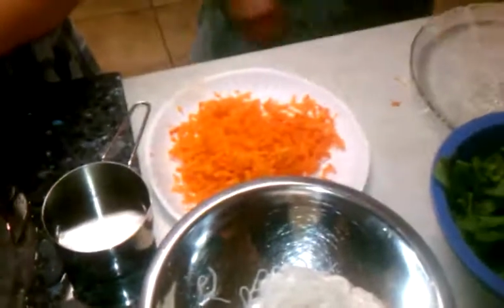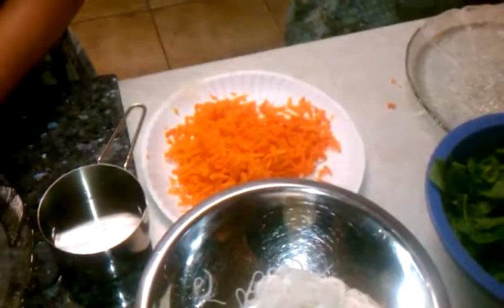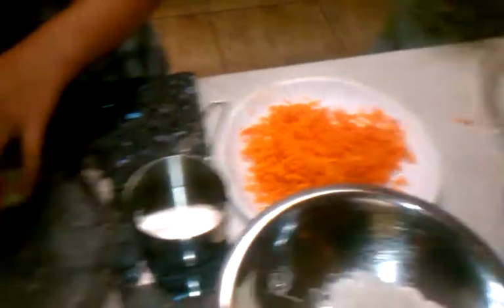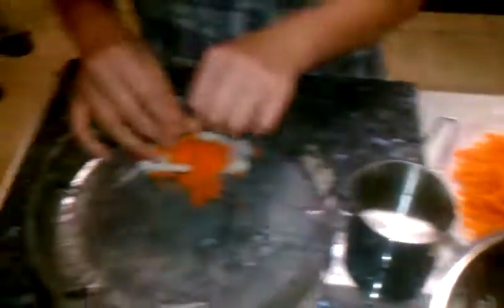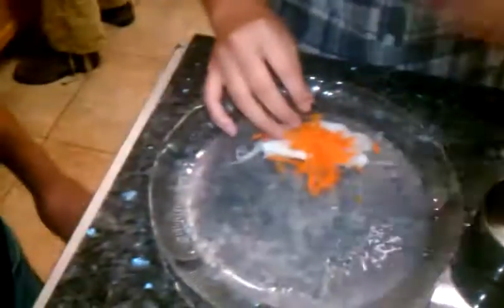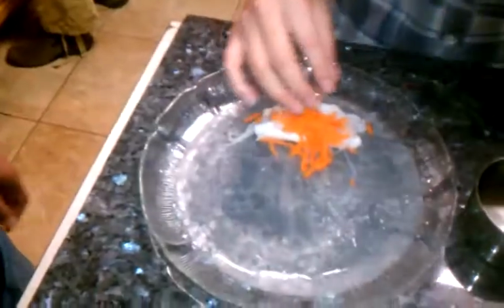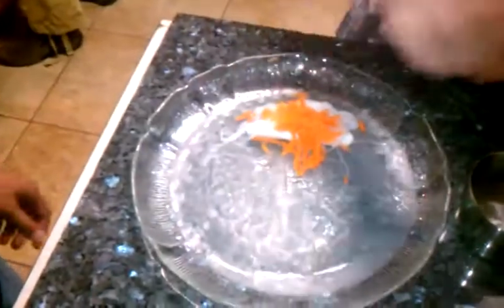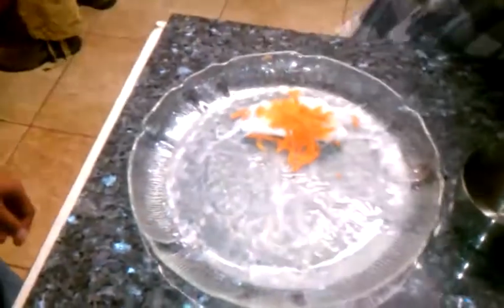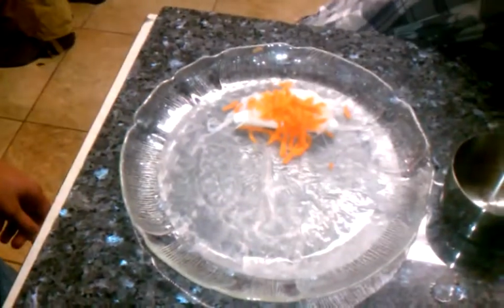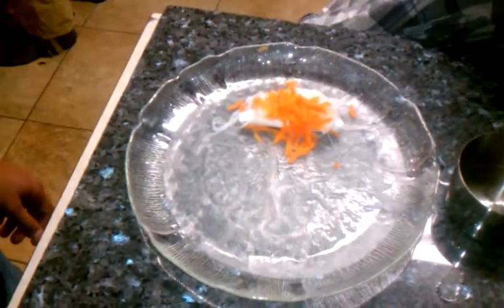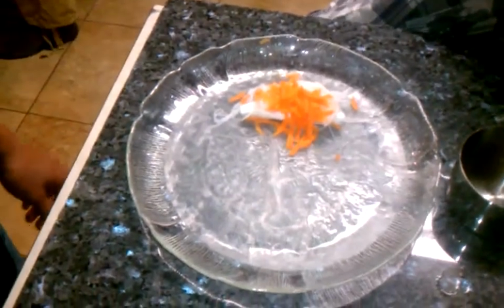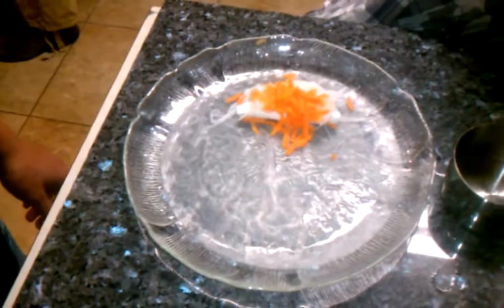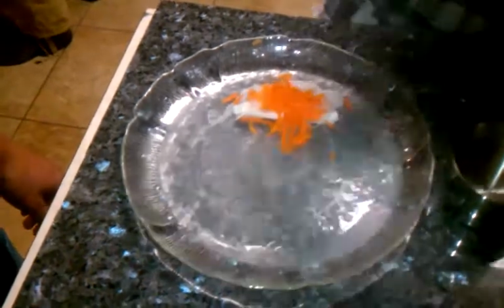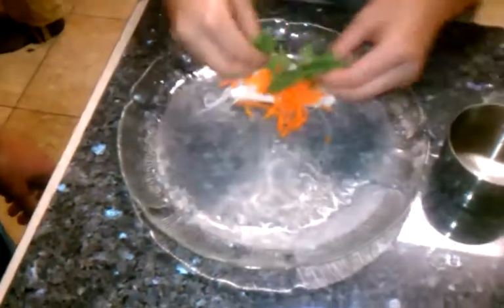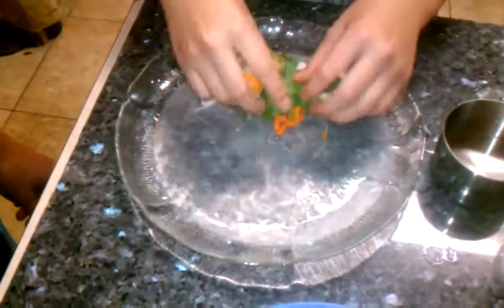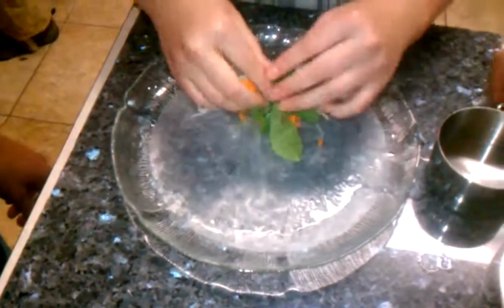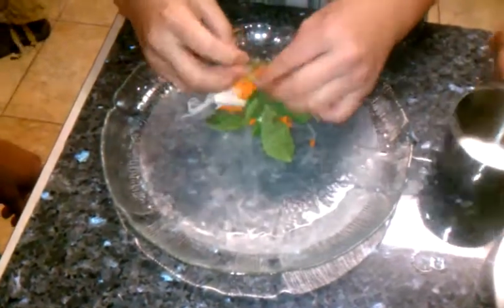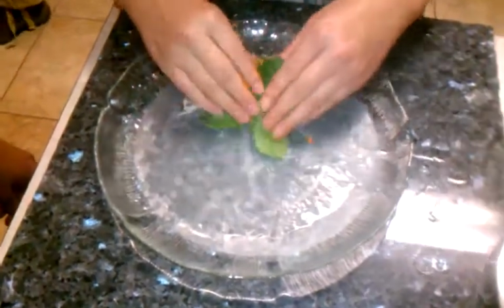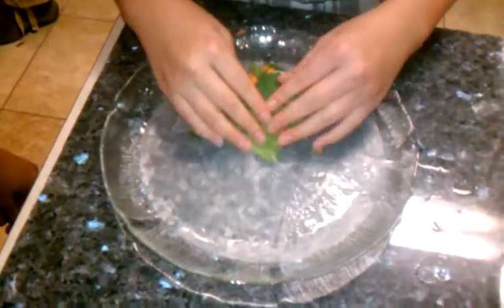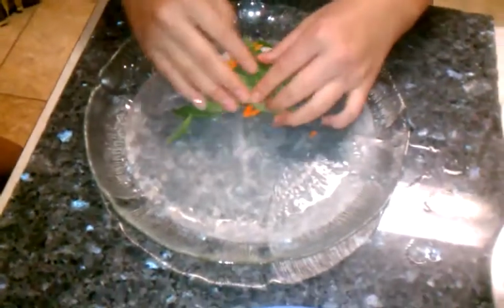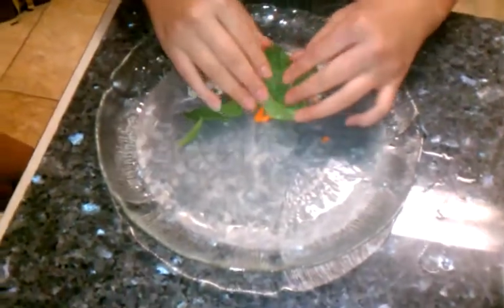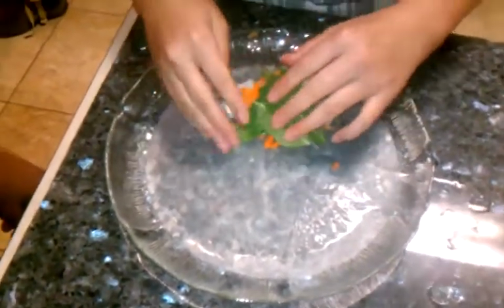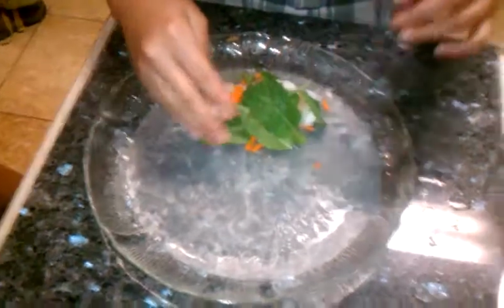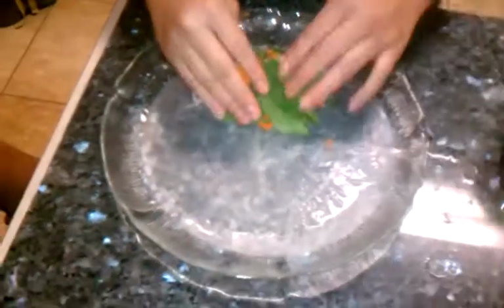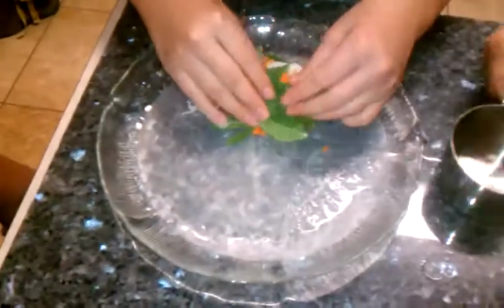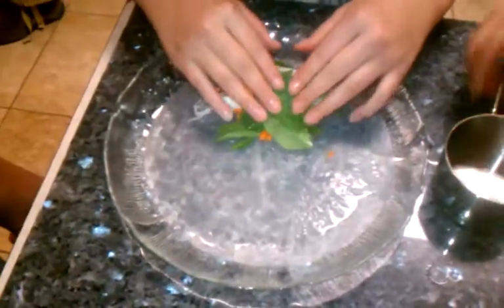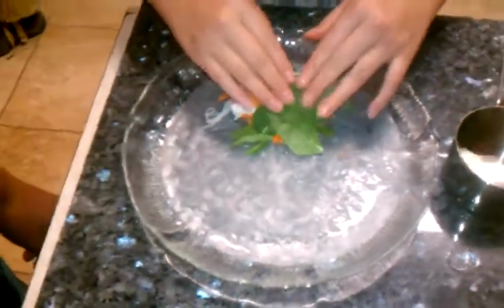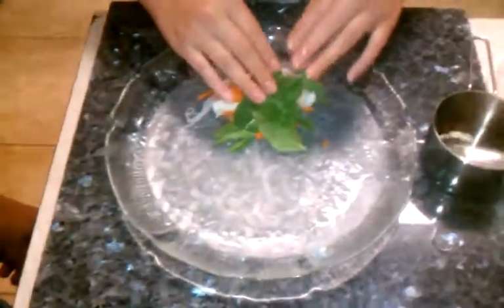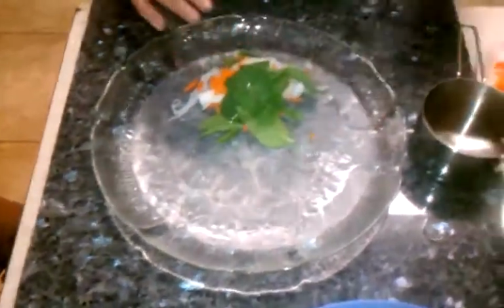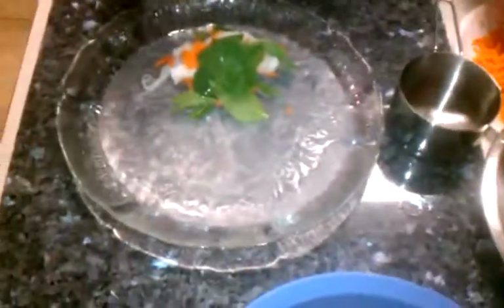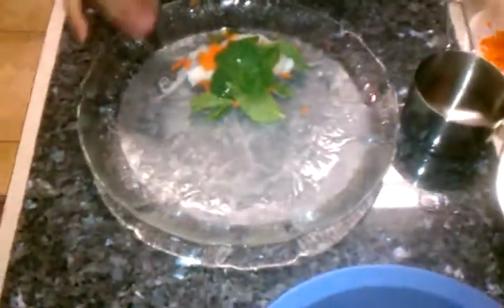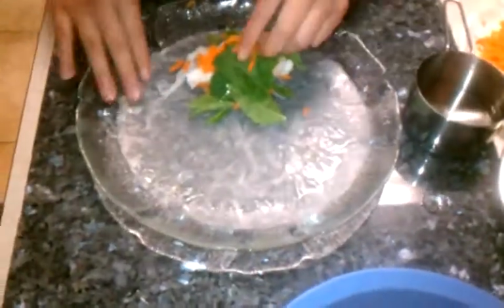Autumn is making her roll. She's putting mint on there. Mint. Great mint. What else is she going to put?